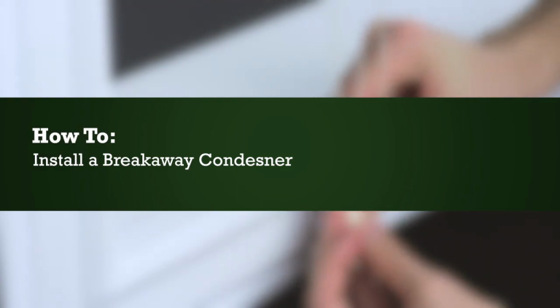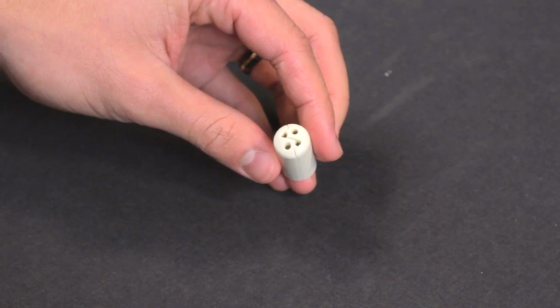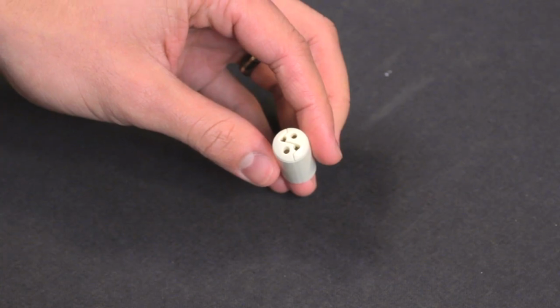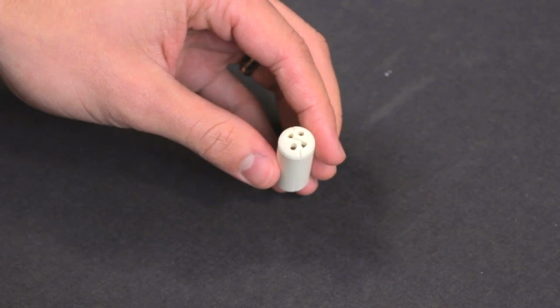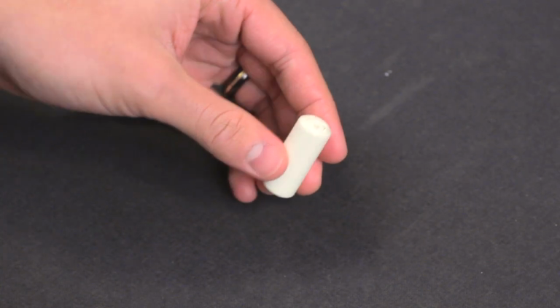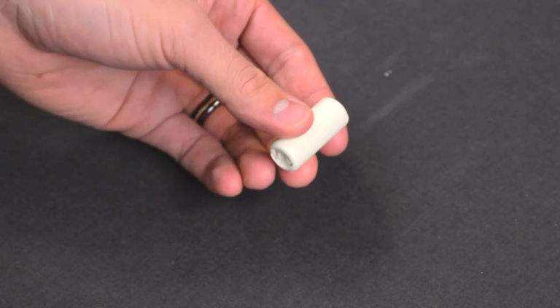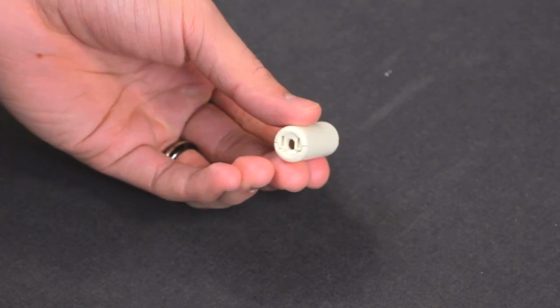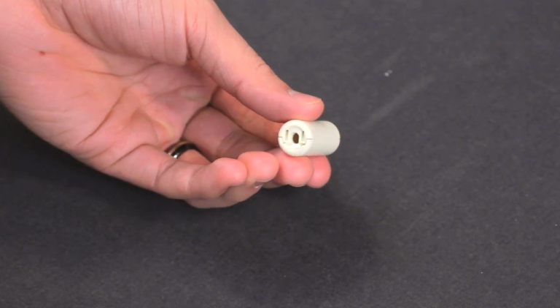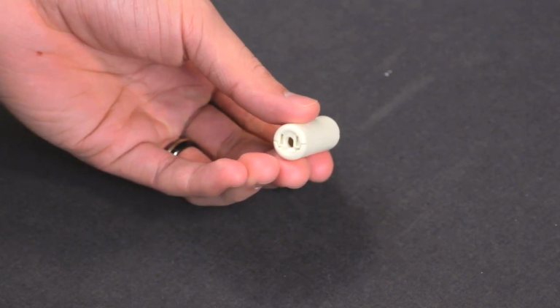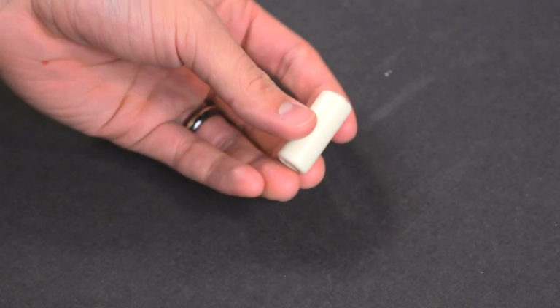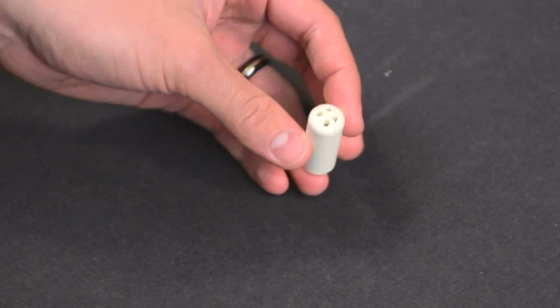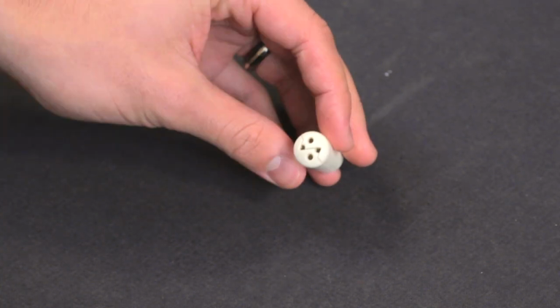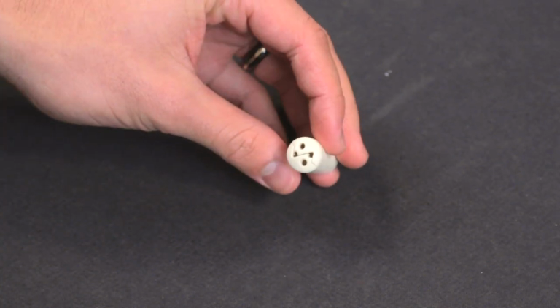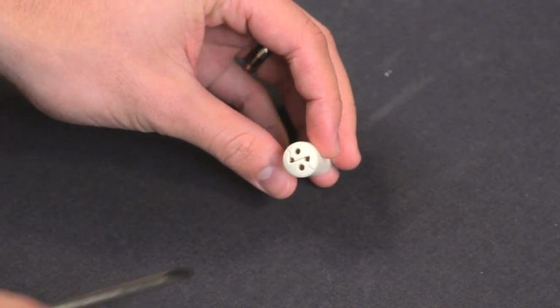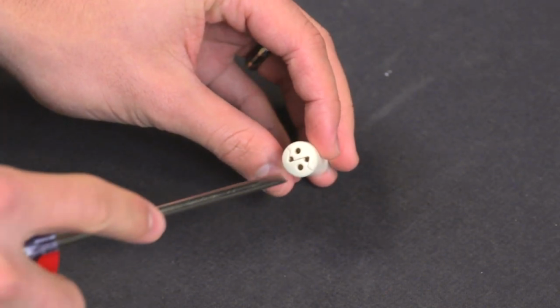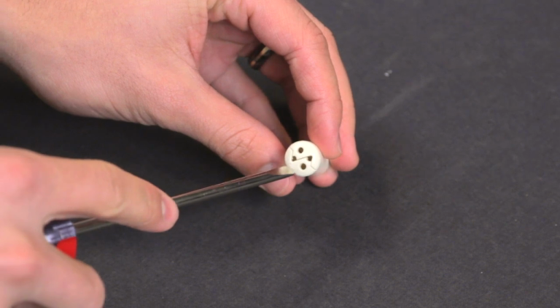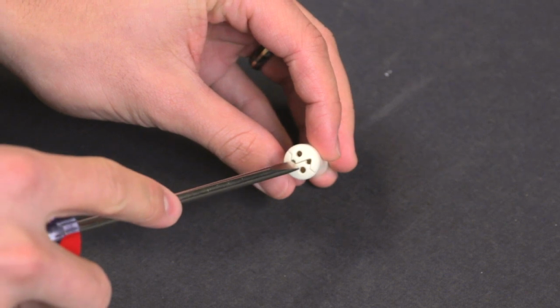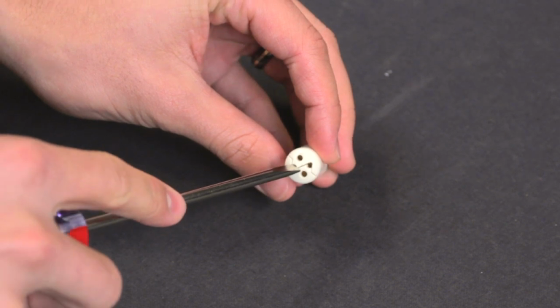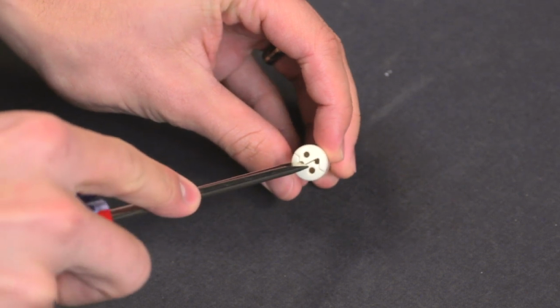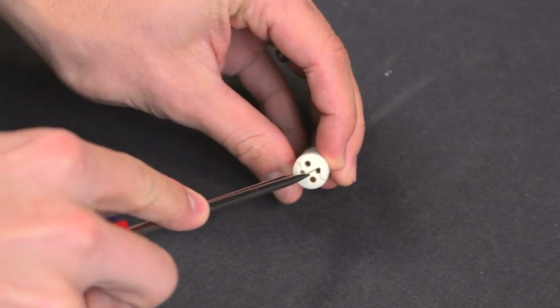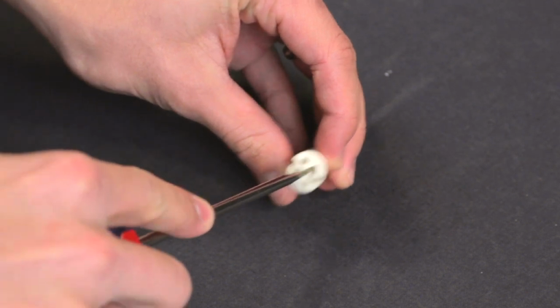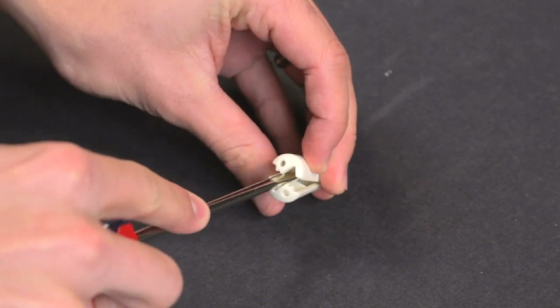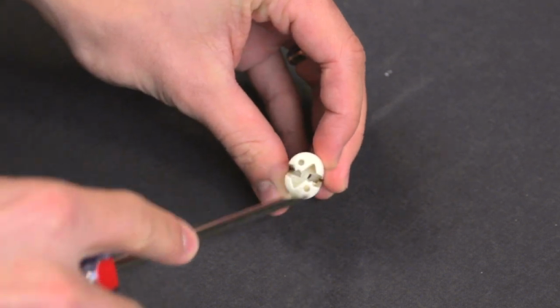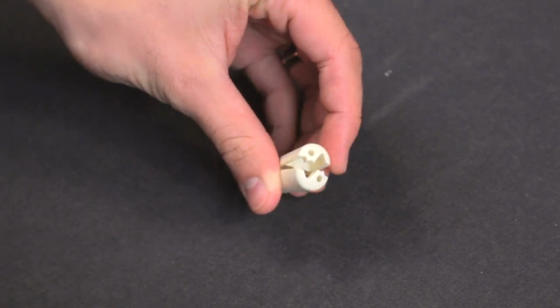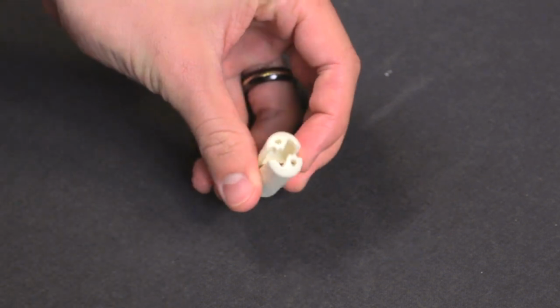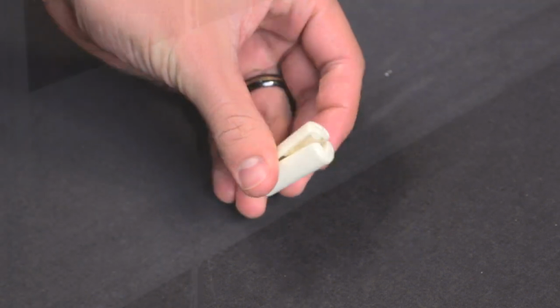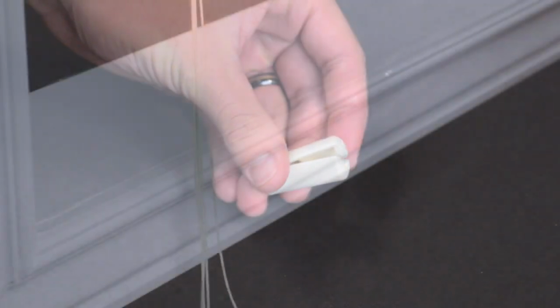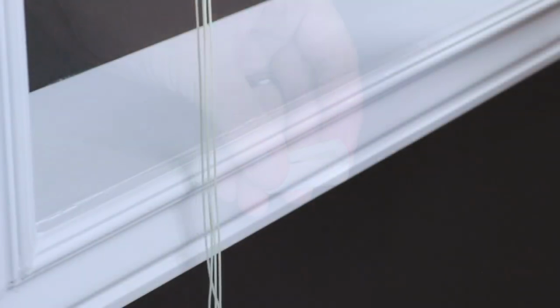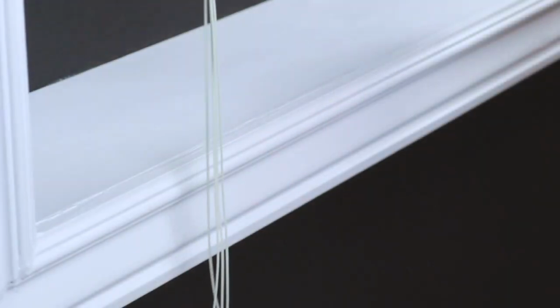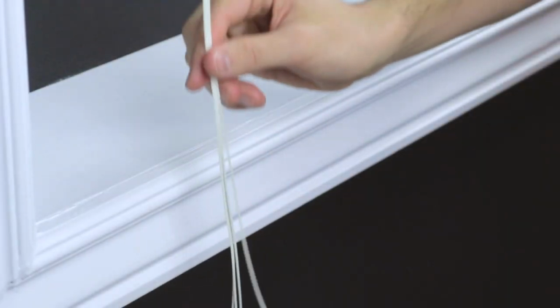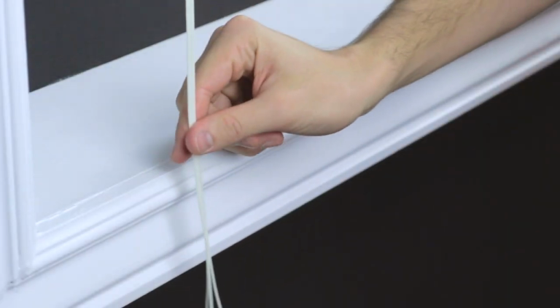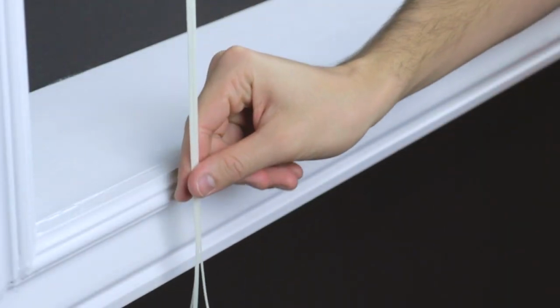This tassel can be opened with a screwdriver as shown. It is designed to be used to condense two draw strings. One of the sides has a hole to attach a pull cord.